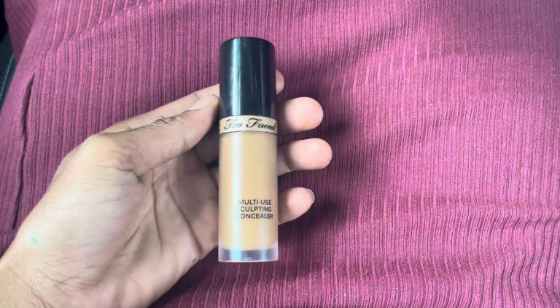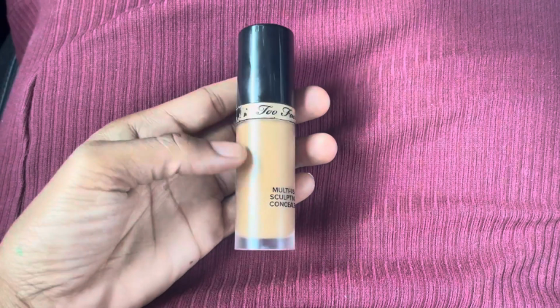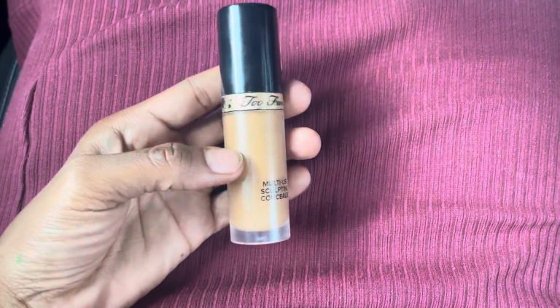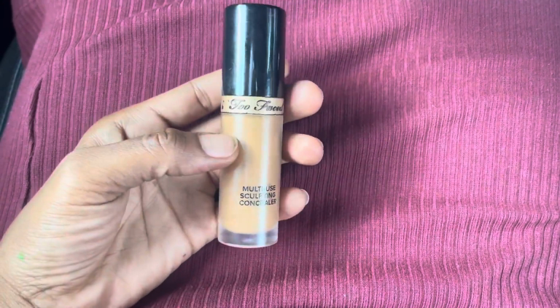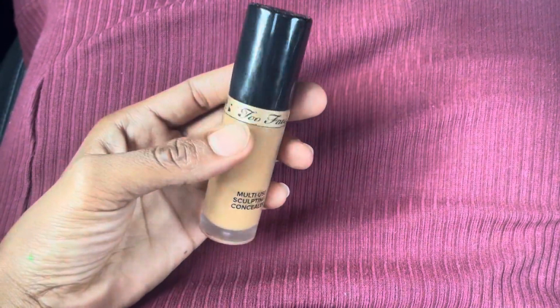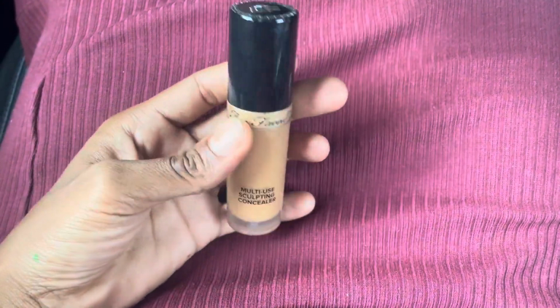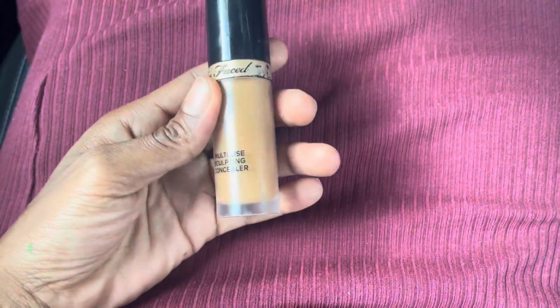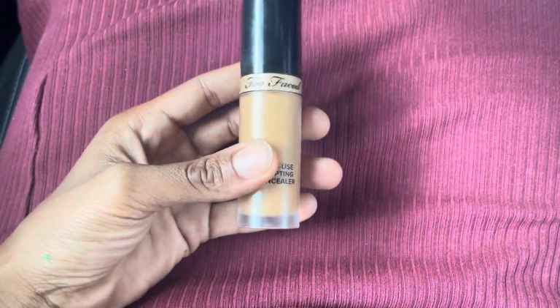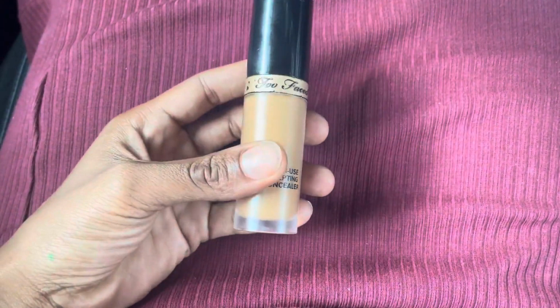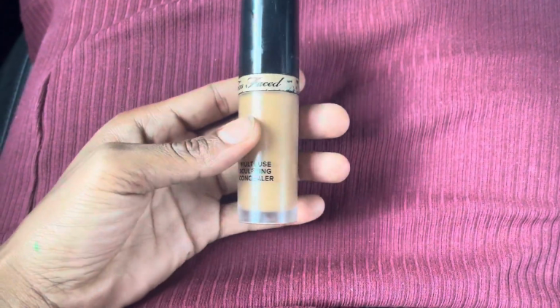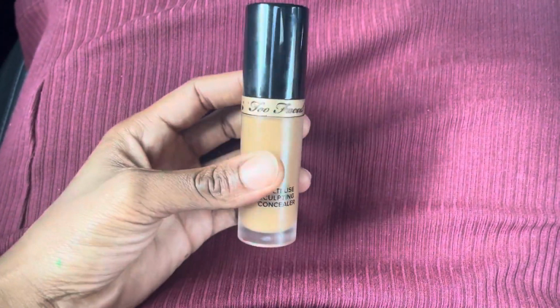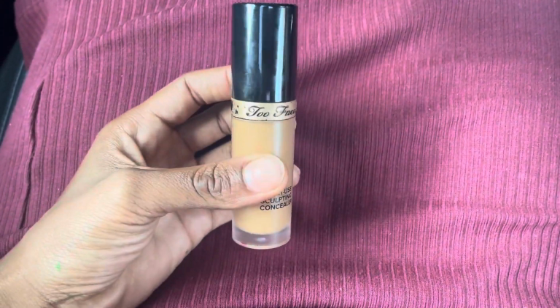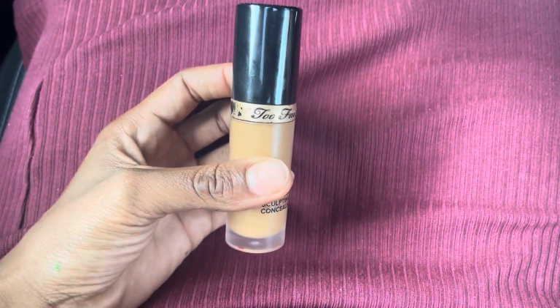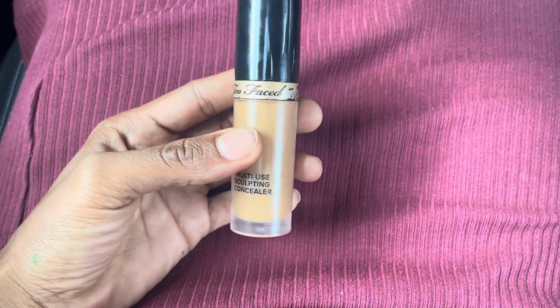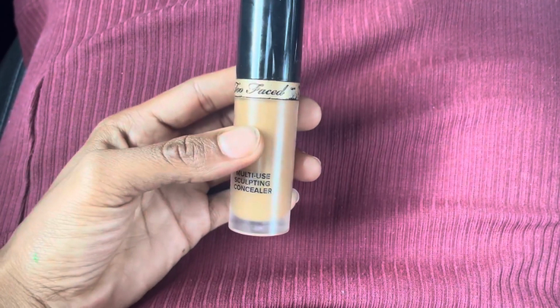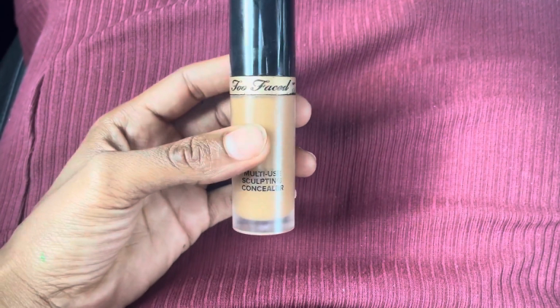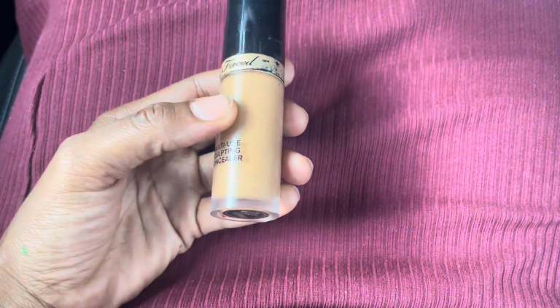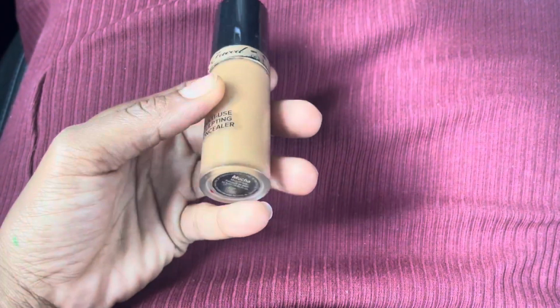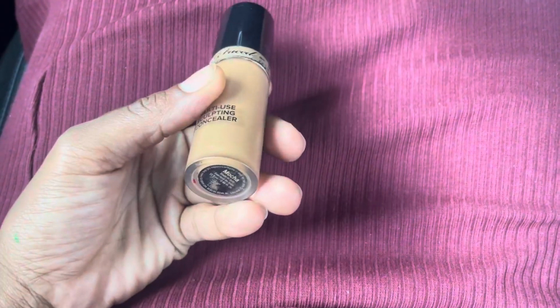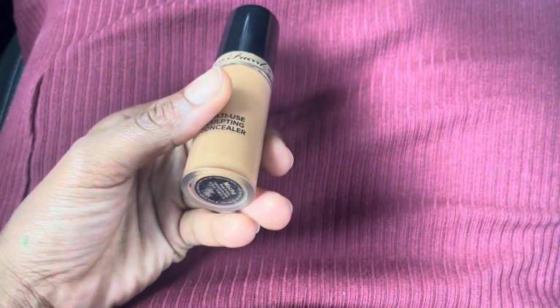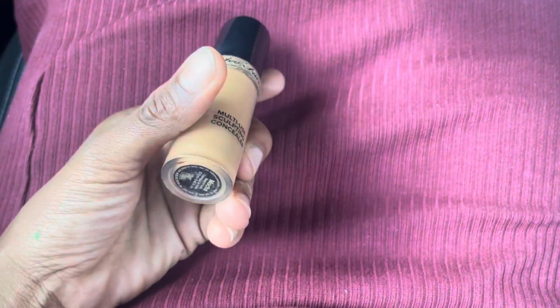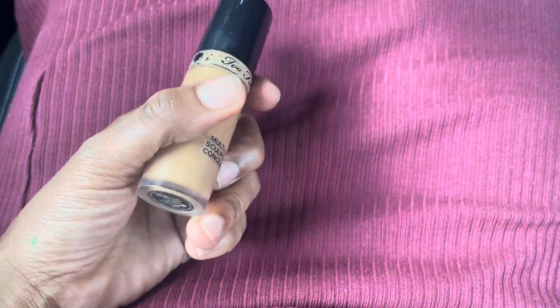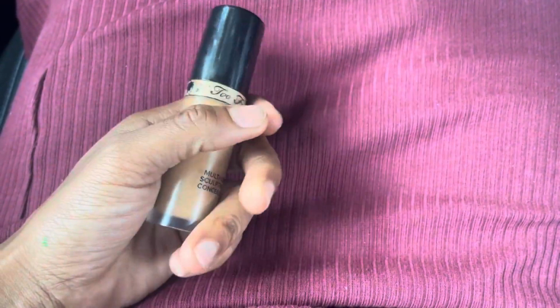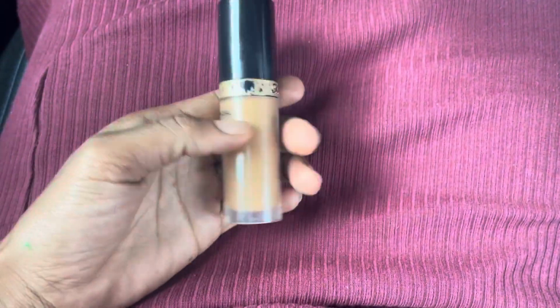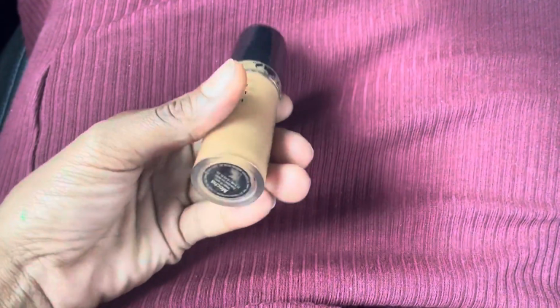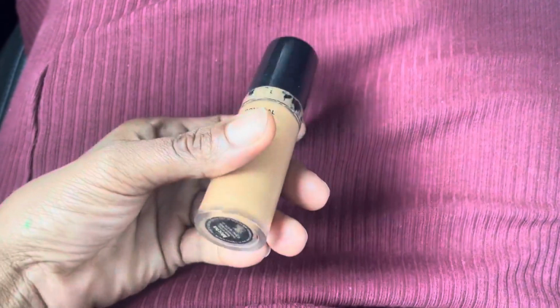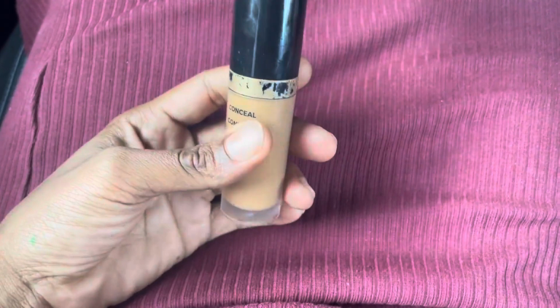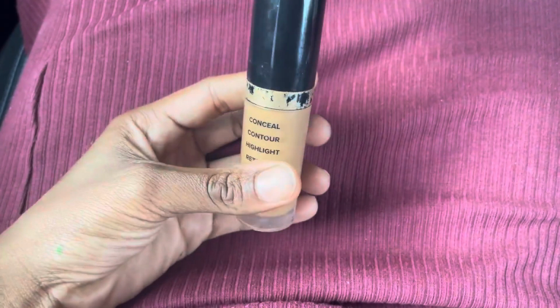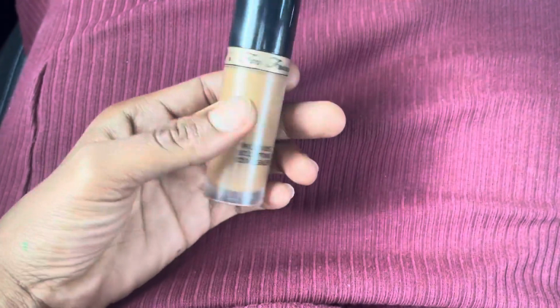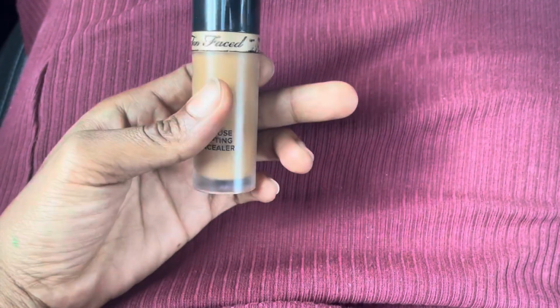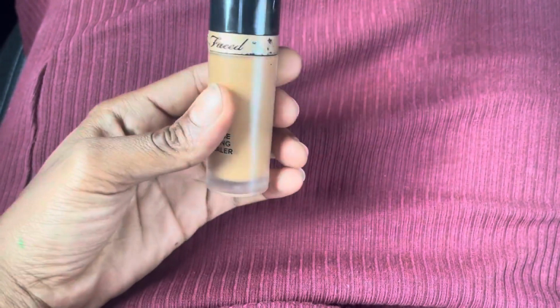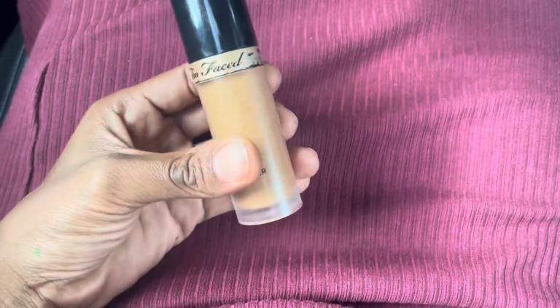Hi, I'm here with Top Two Reviews and this is my Too Faced concealer with this foundation by Too Faced.